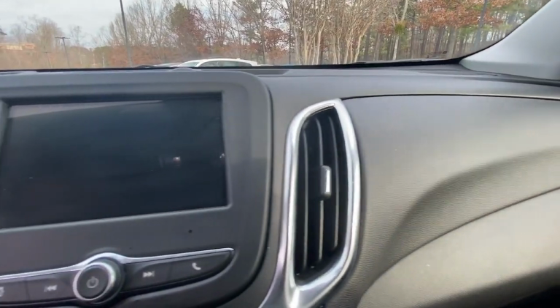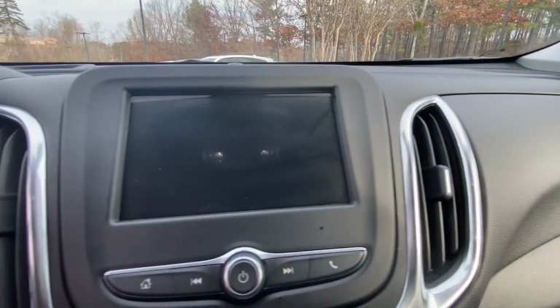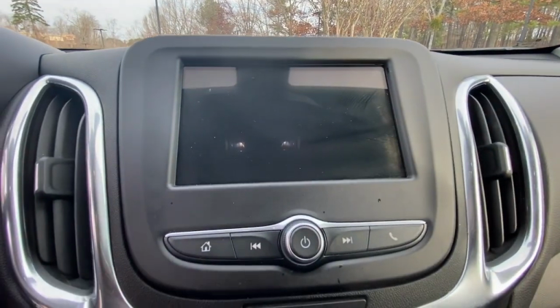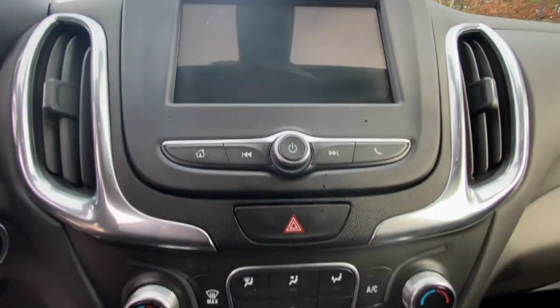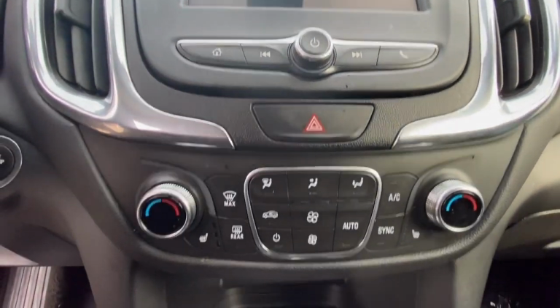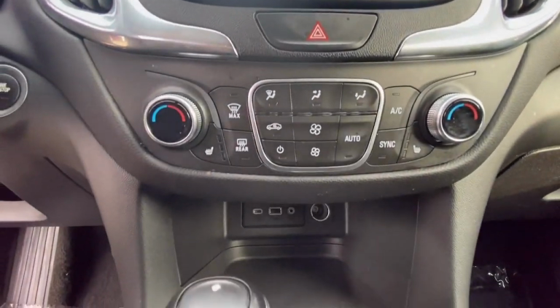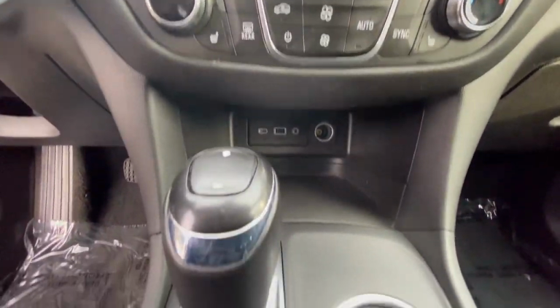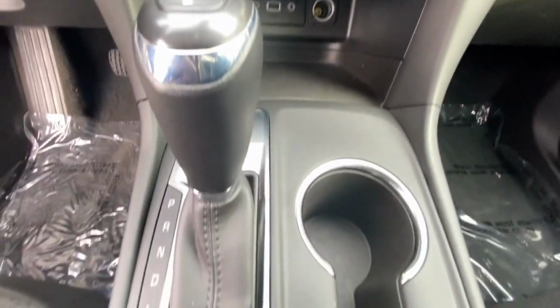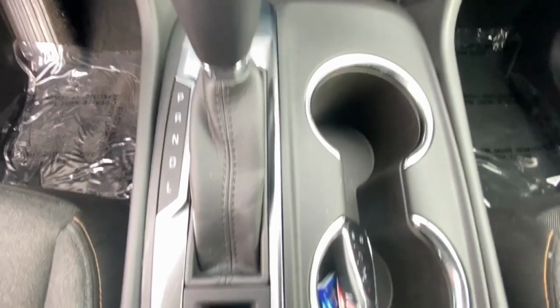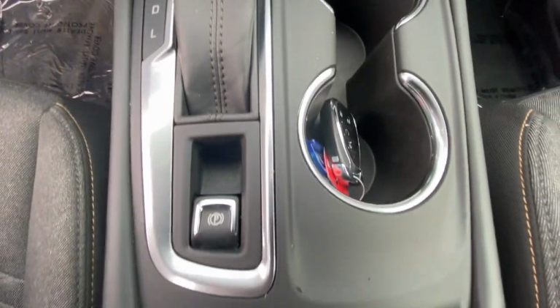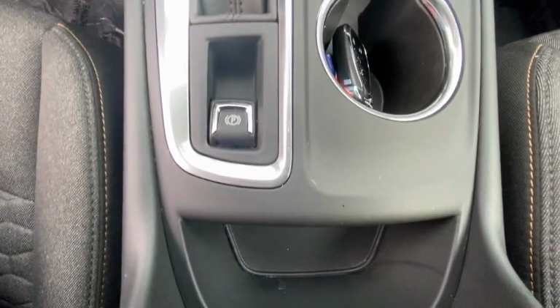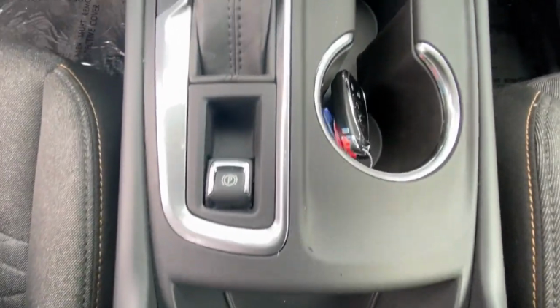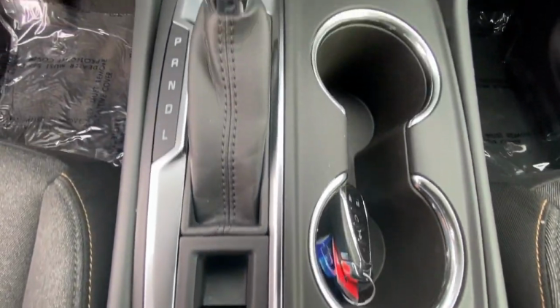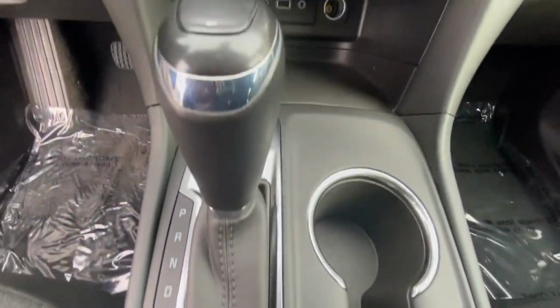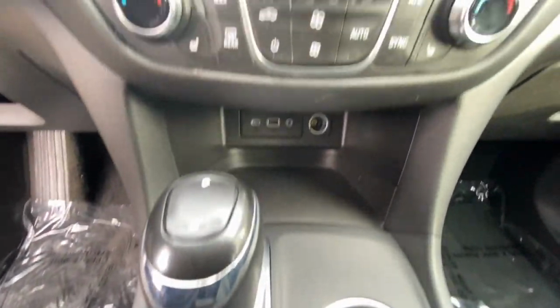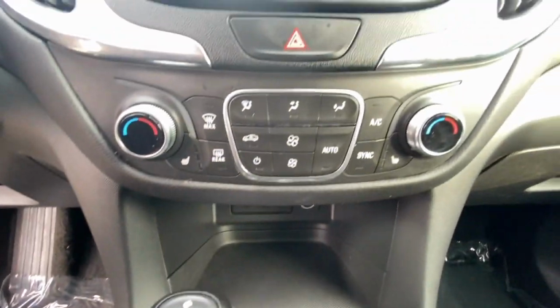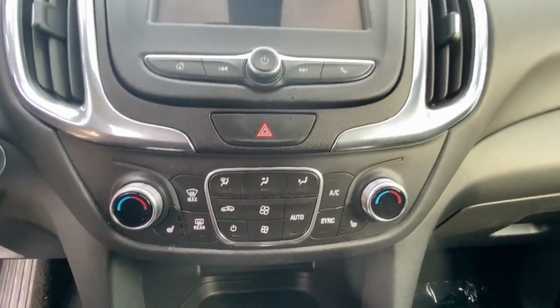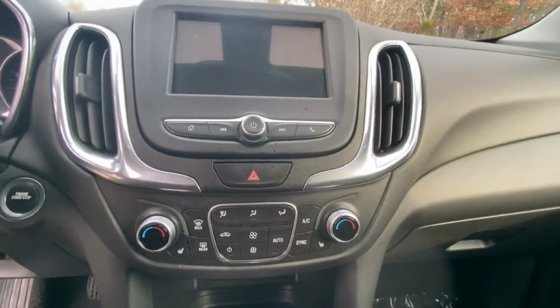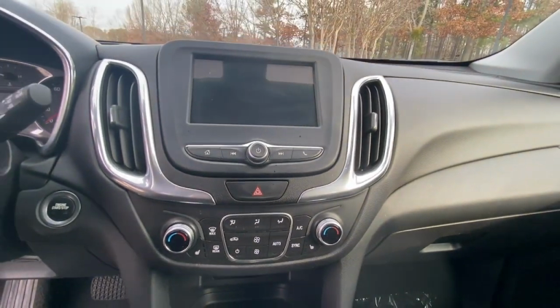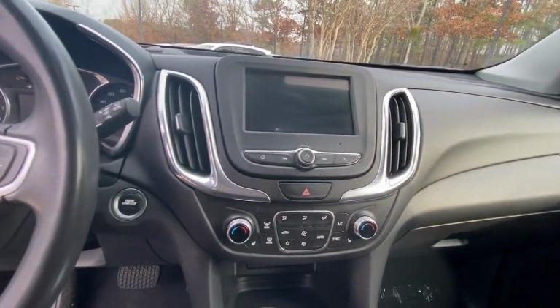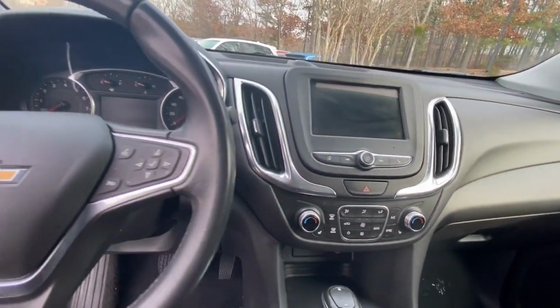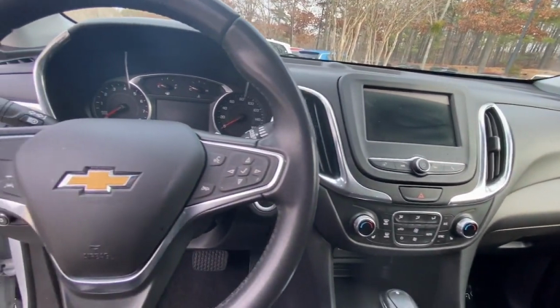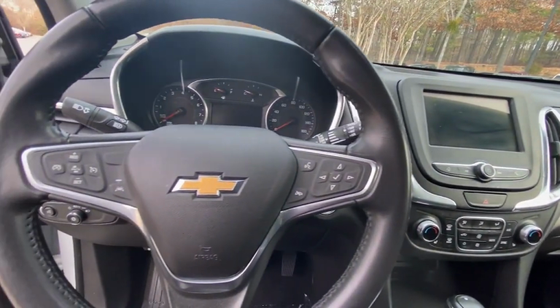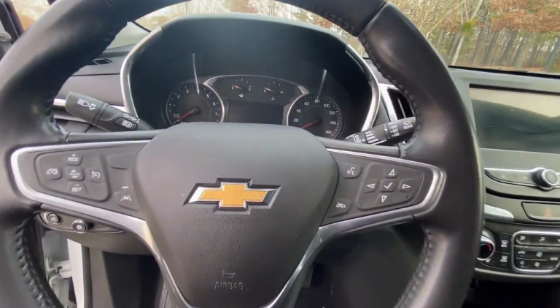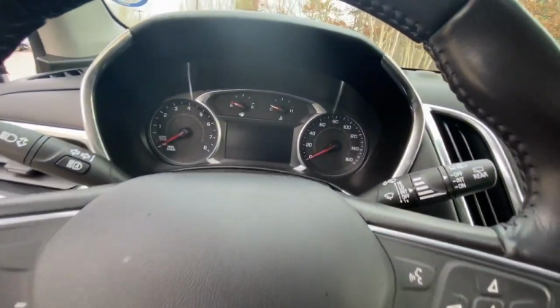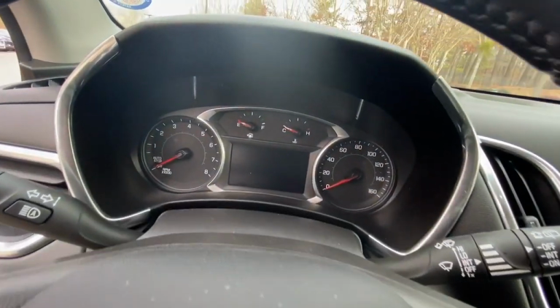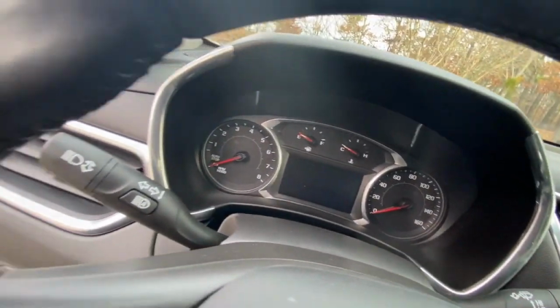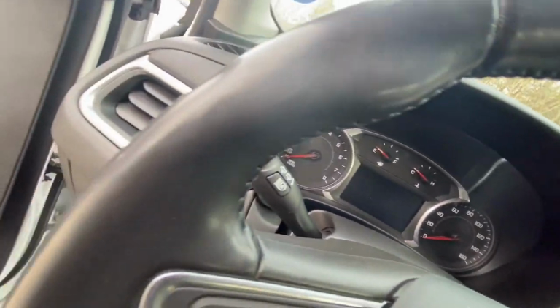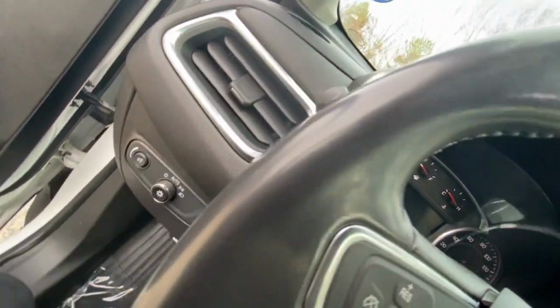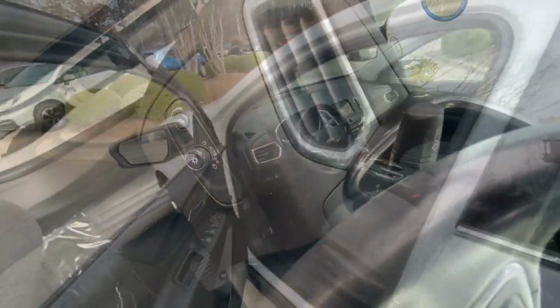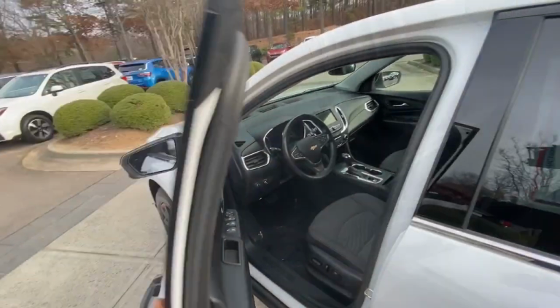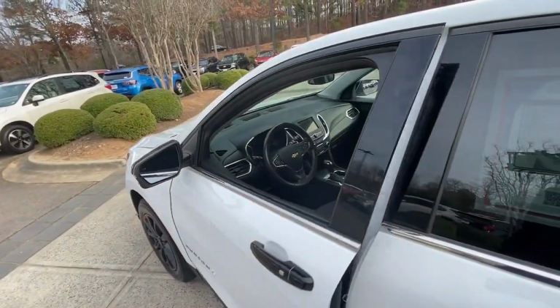These are just some of the great options this vehicle comes with: lane departure warning, keyless entry, heated driver's seat, power liftgate, satellite radio, lane-keeping assist, keyless start, heated mirrors, four-cylinder engine, backup camera.